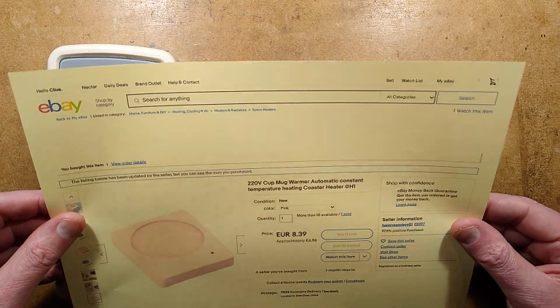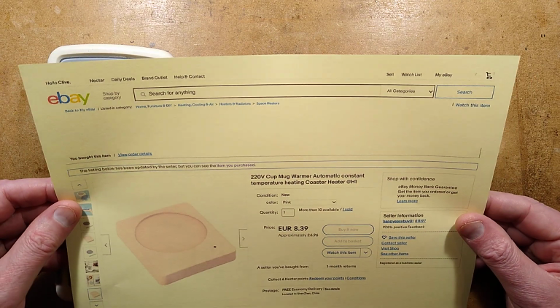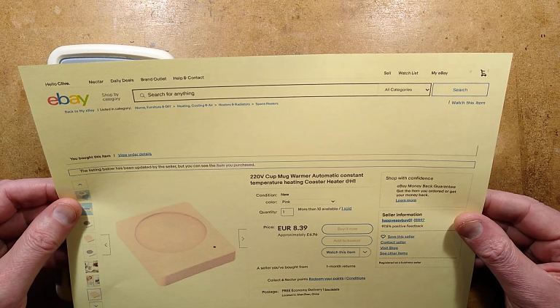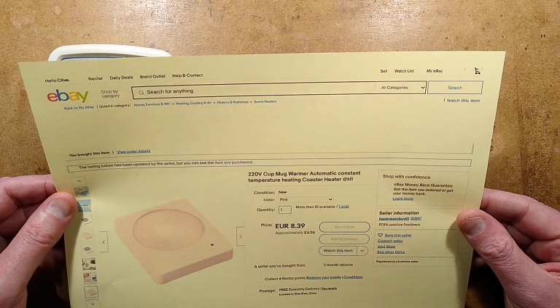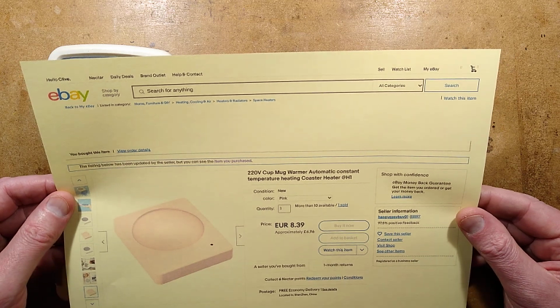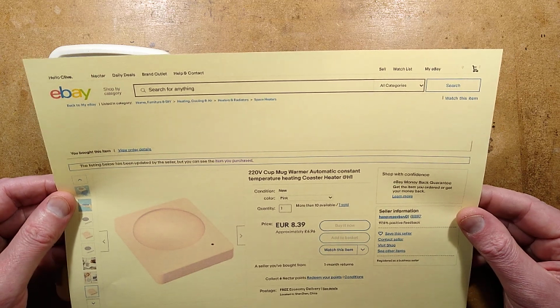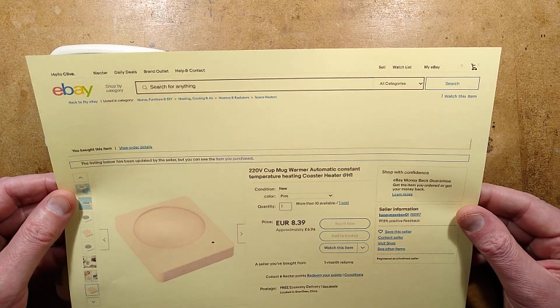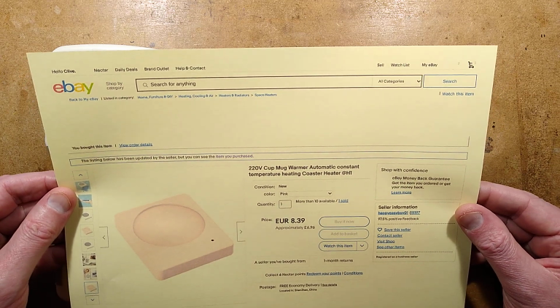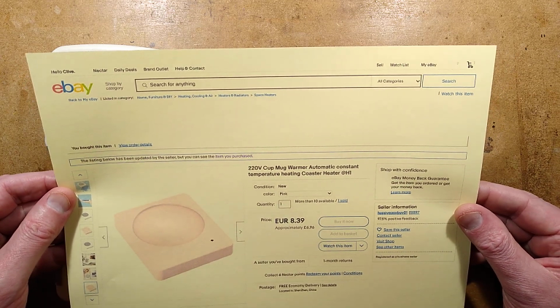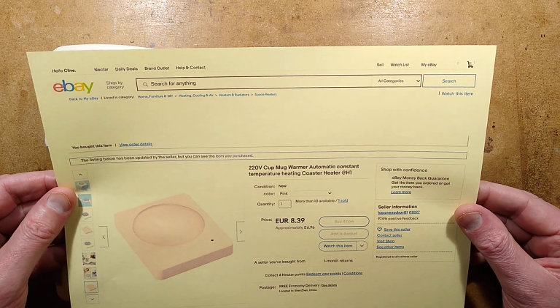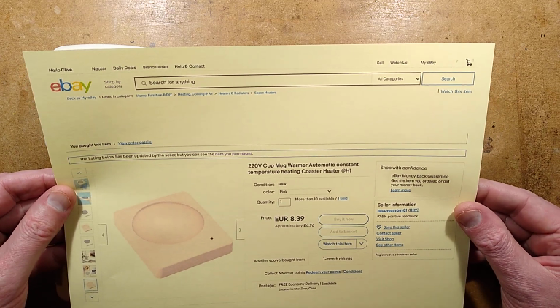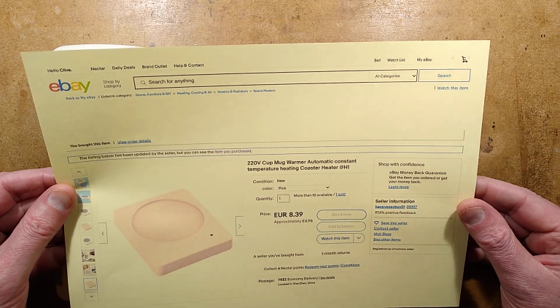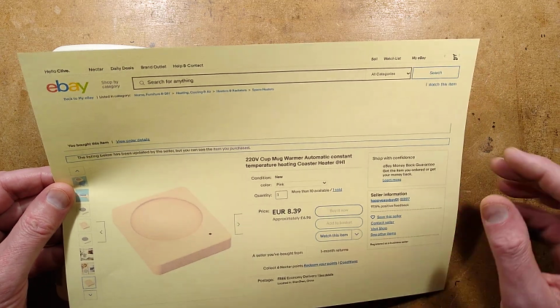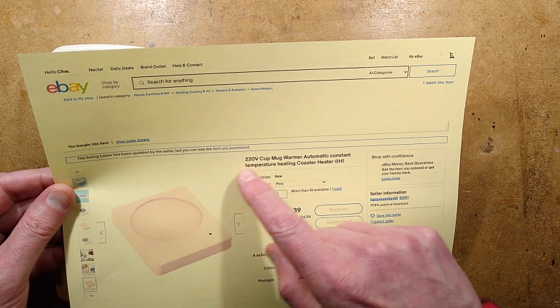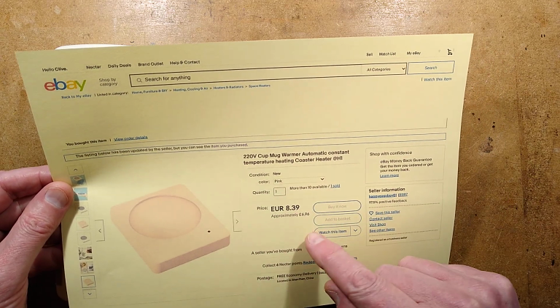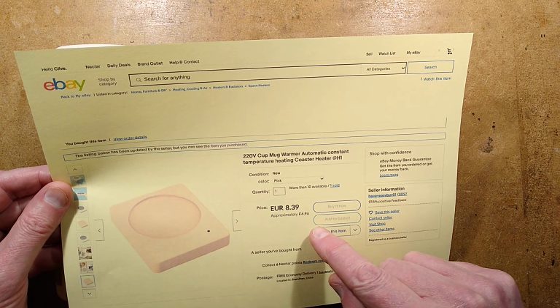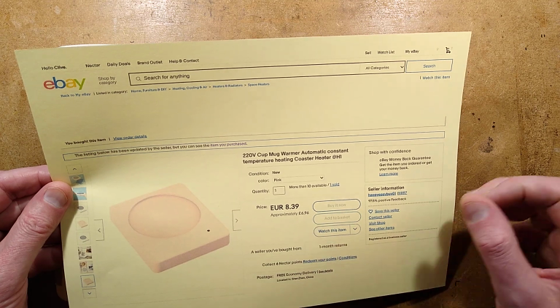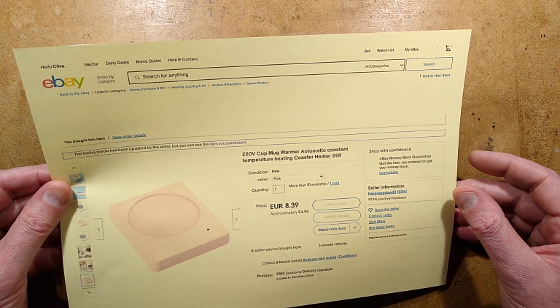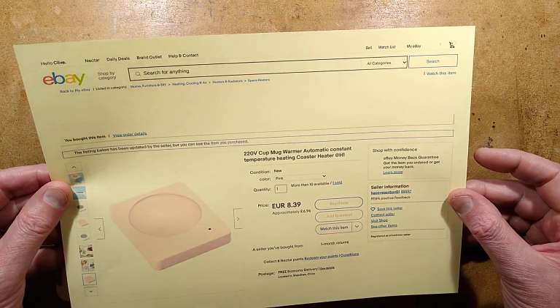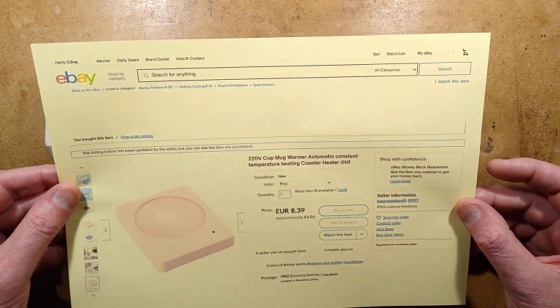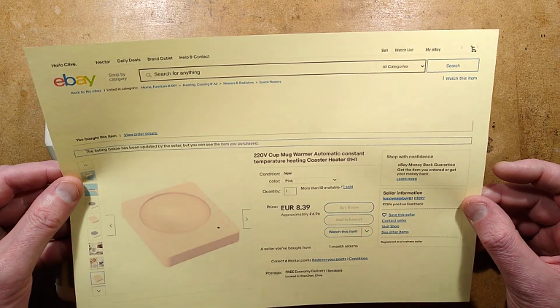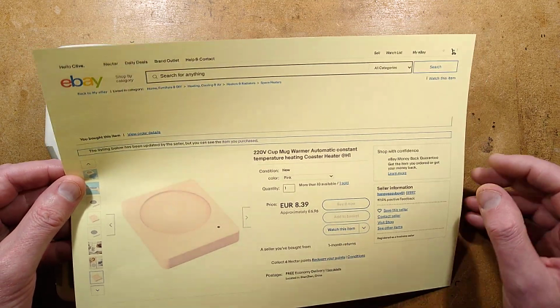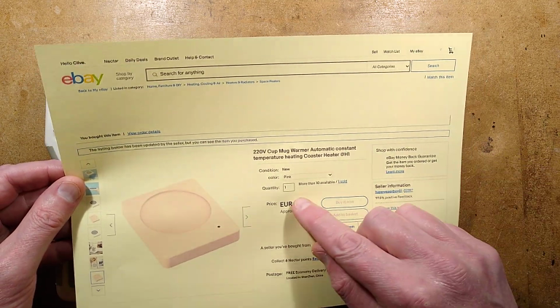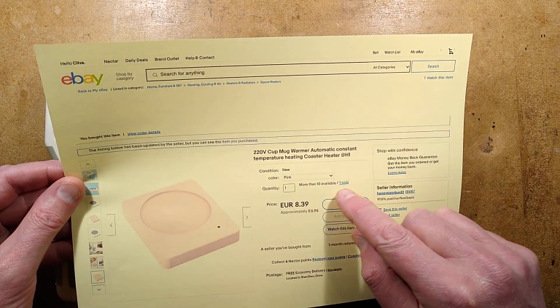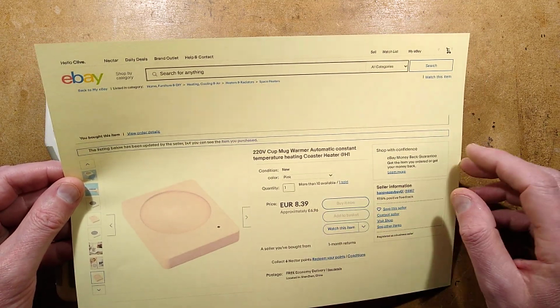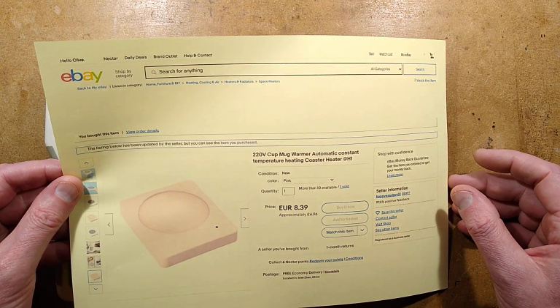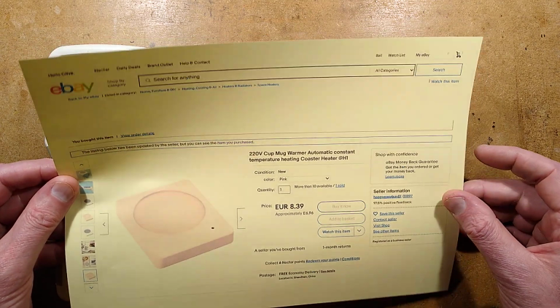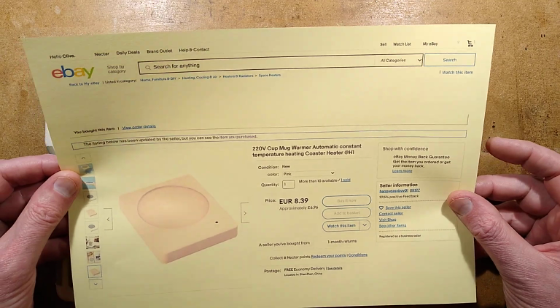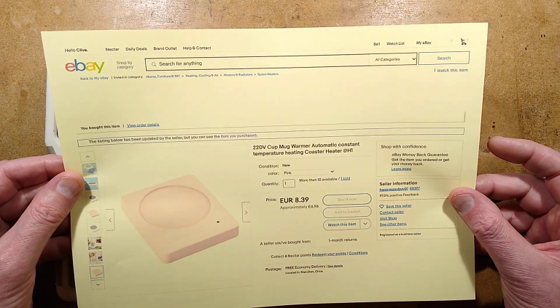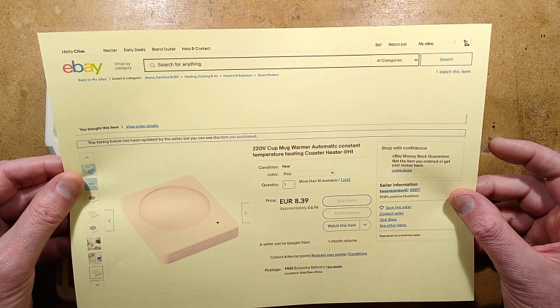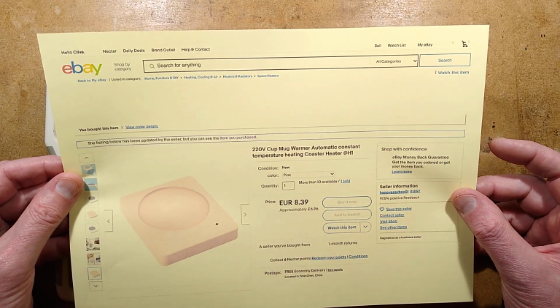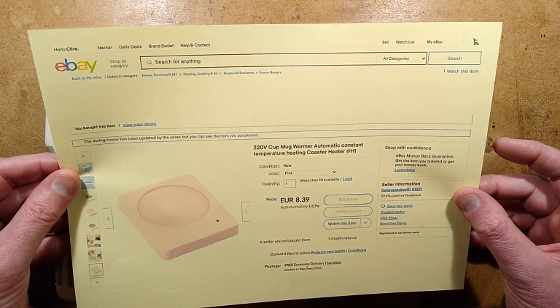This was the original listing. They have put the price up since I purchased it — they put the price up of everything like that. More than 10 available, one sold. Yeah, it was me that bought it. Don't really recommend buying them.